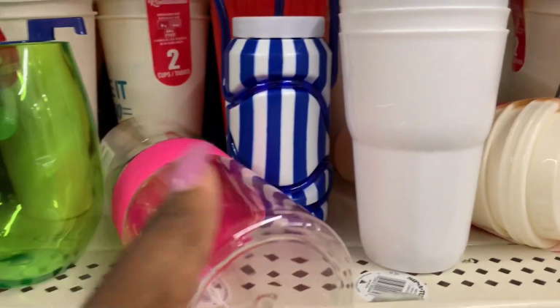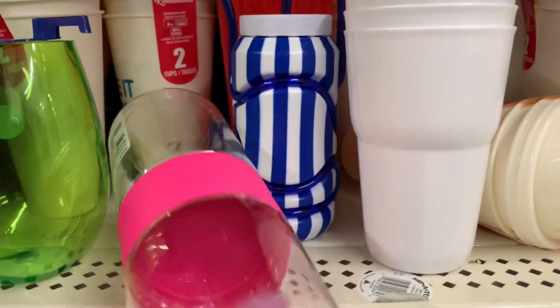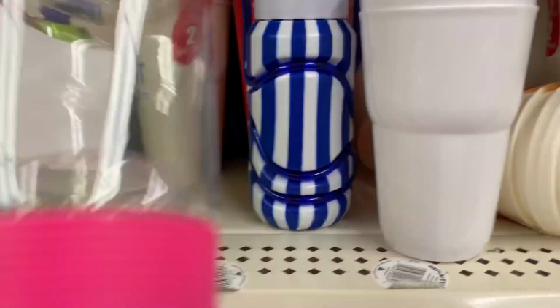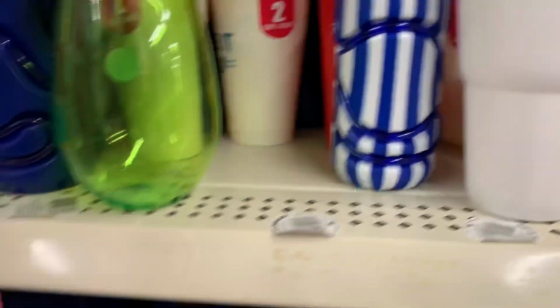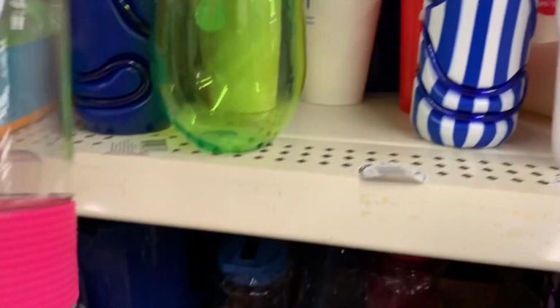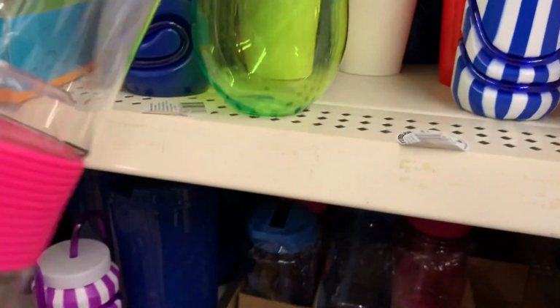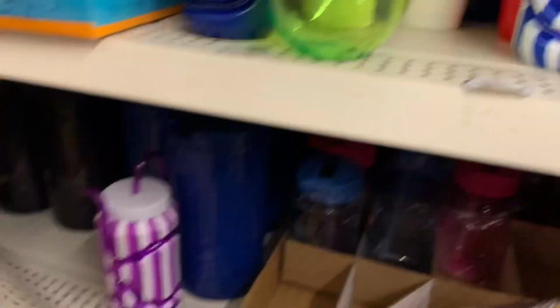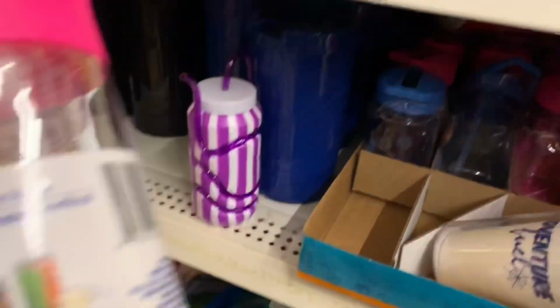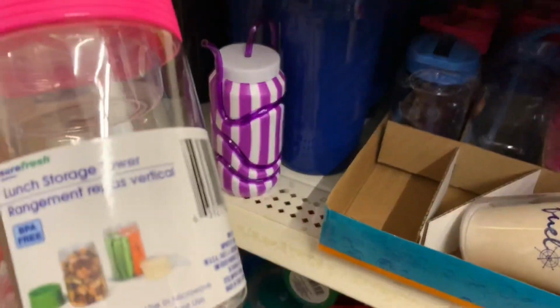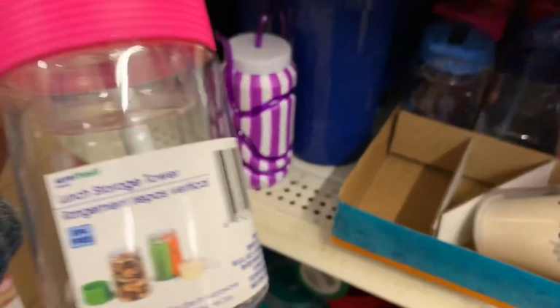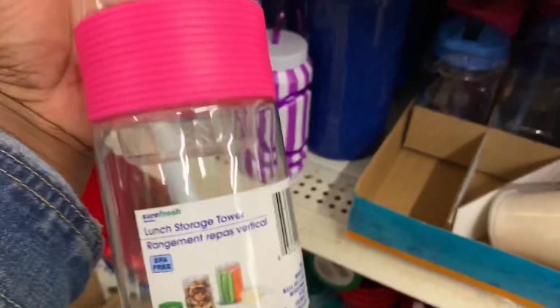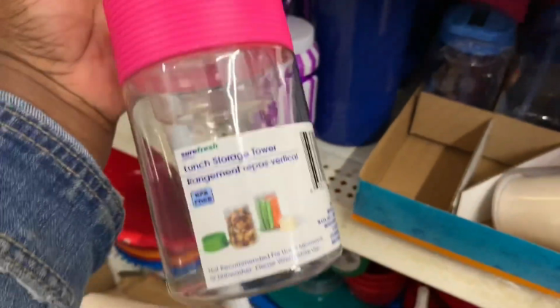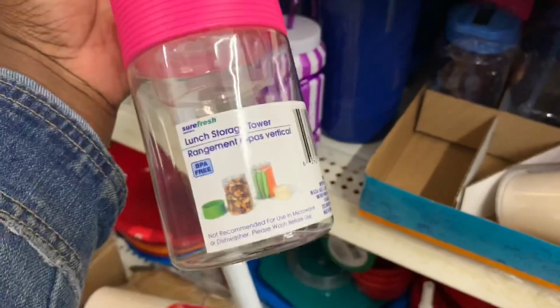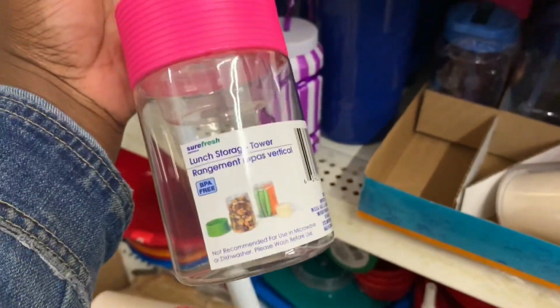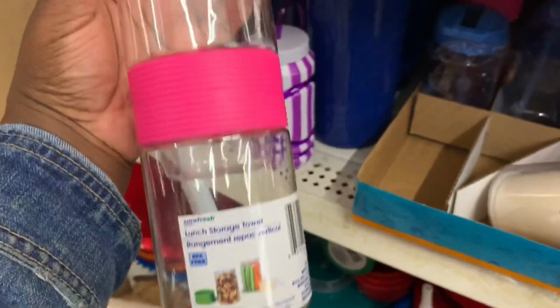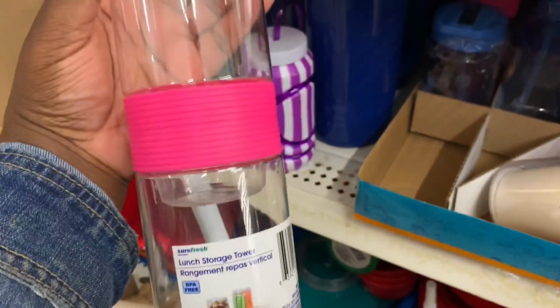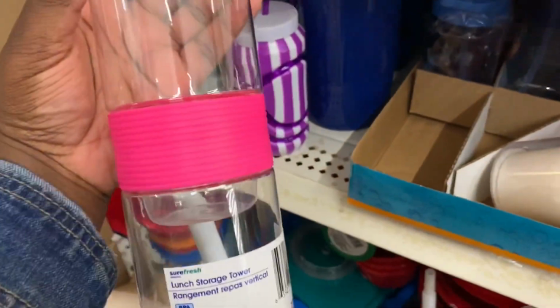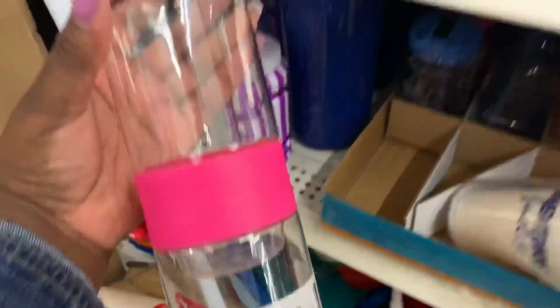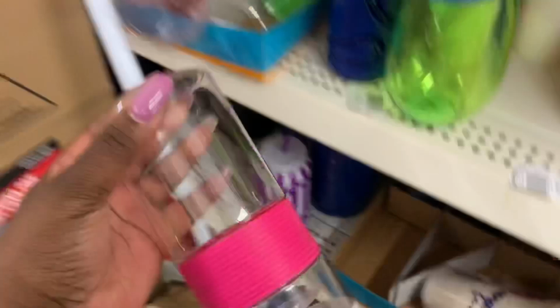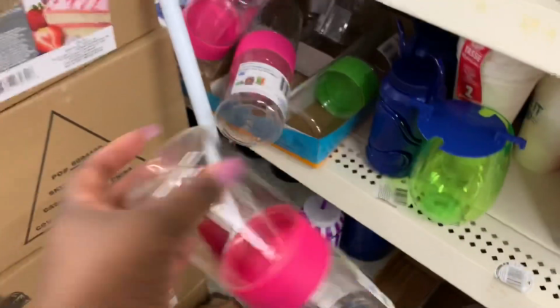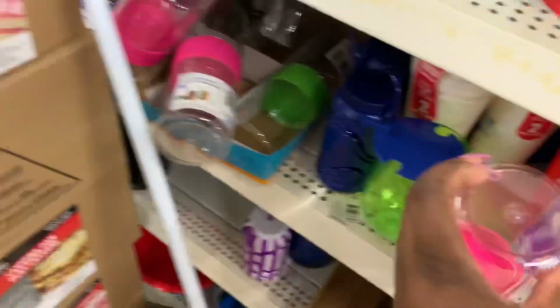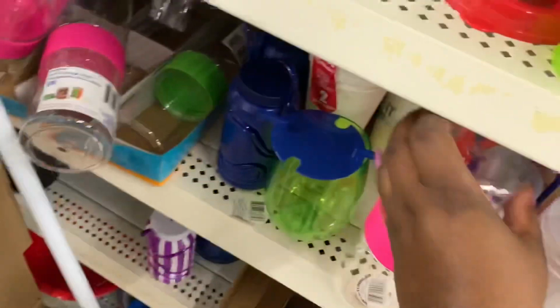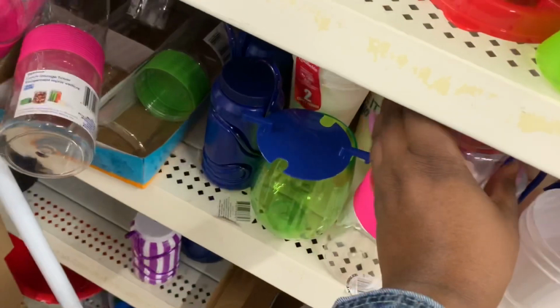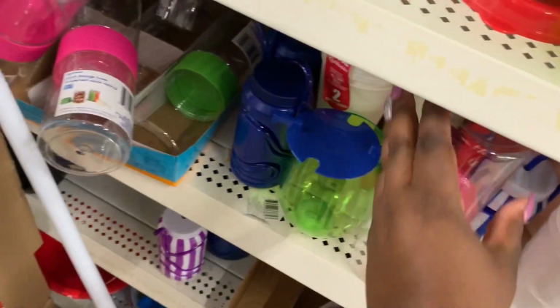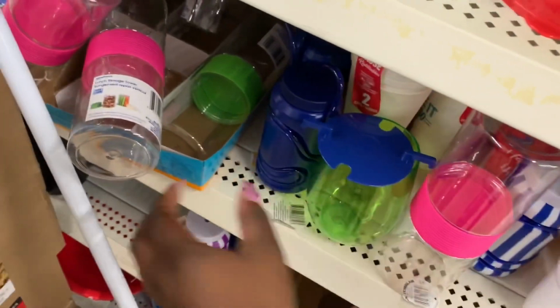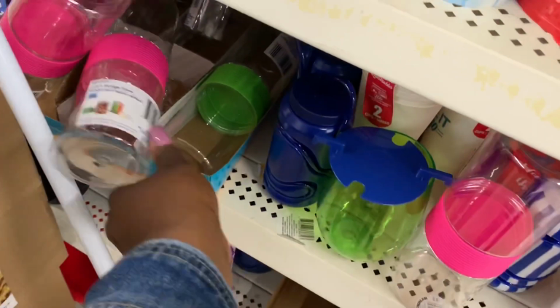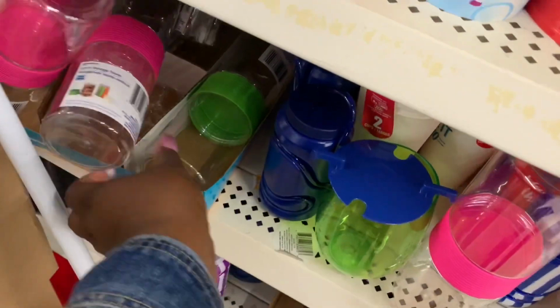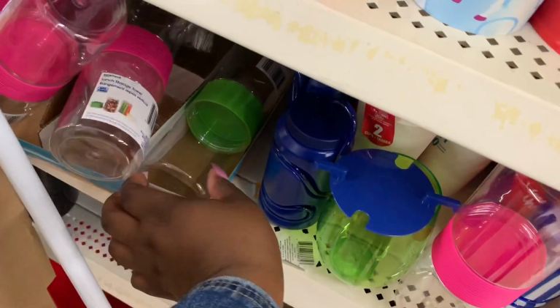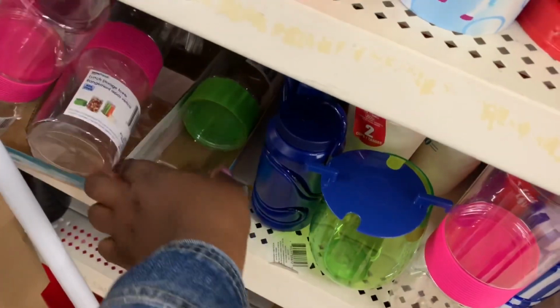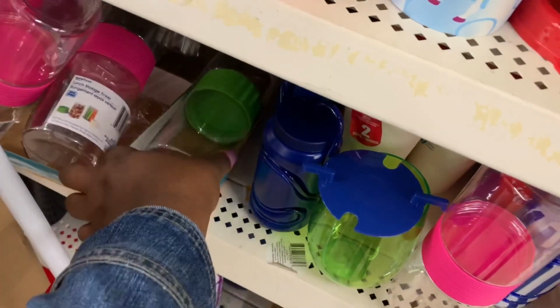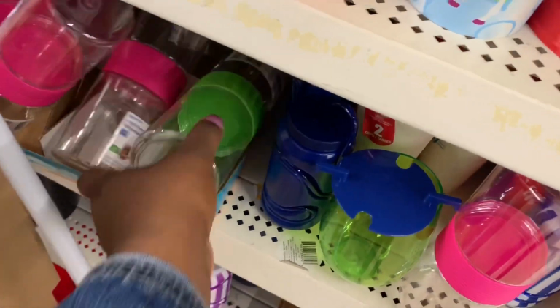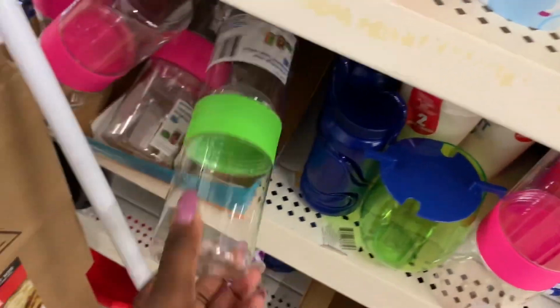And then they have these cups. Lunch storage towers — they have it in pink, they have it in black, and like a green.